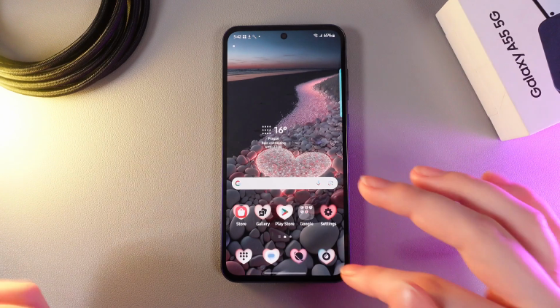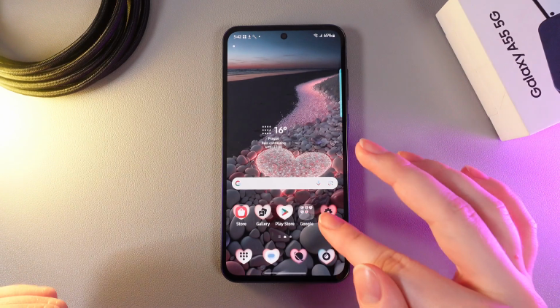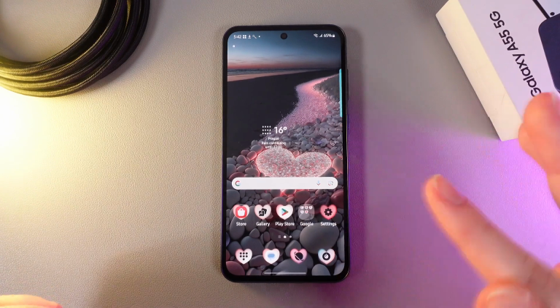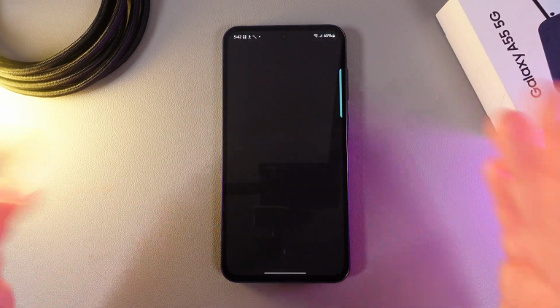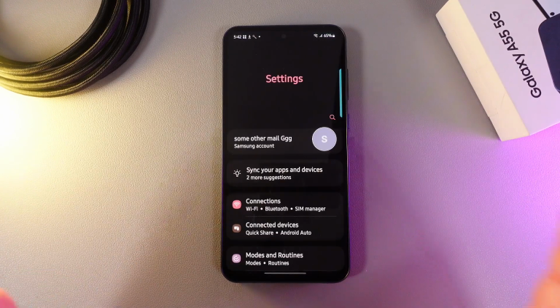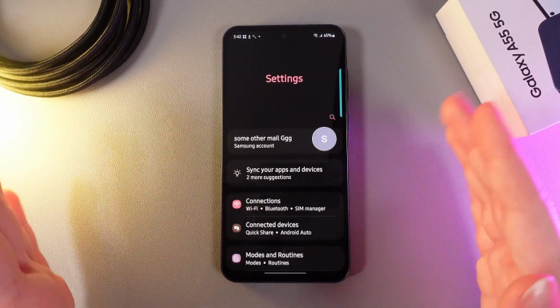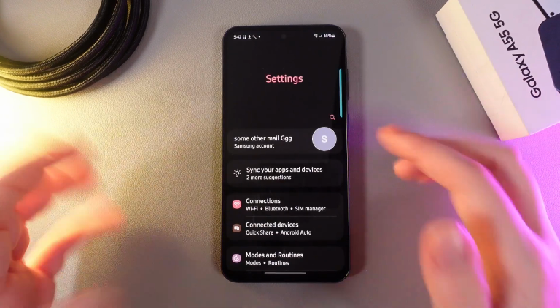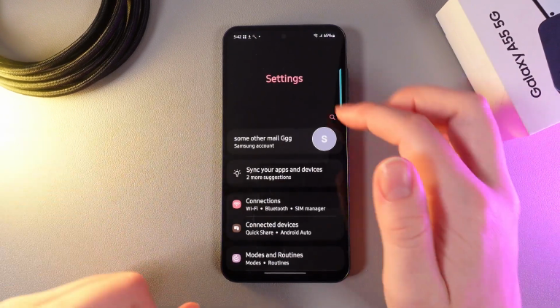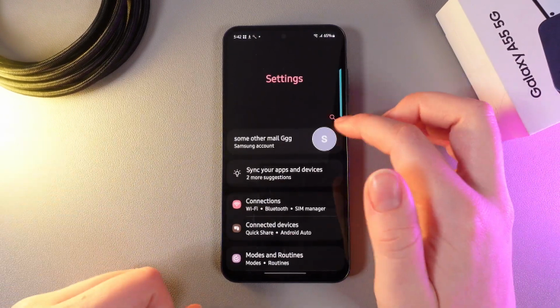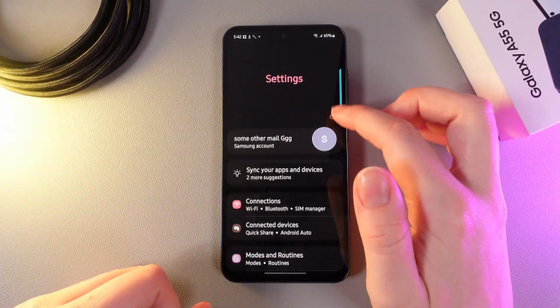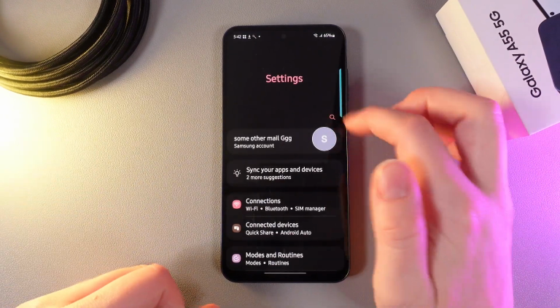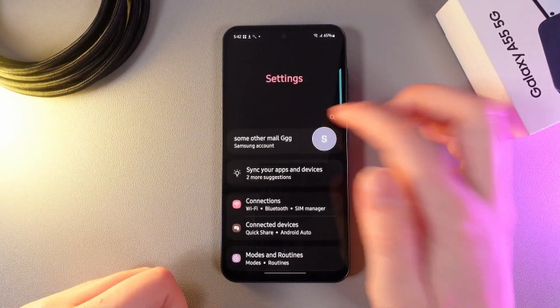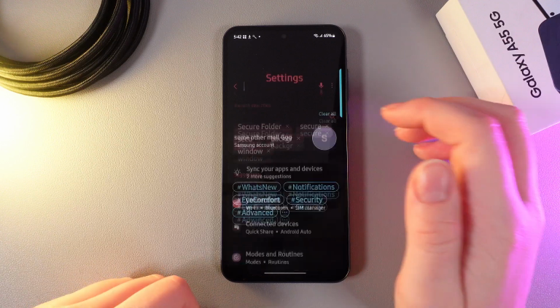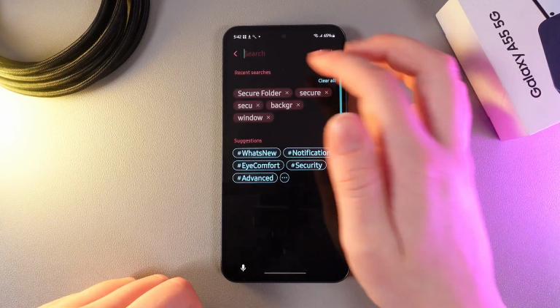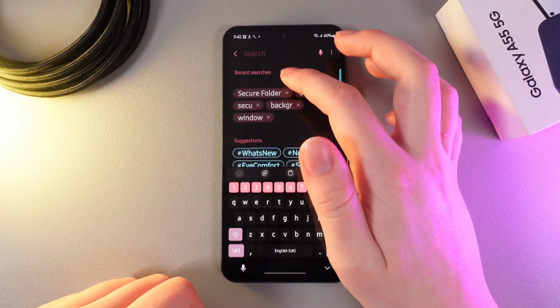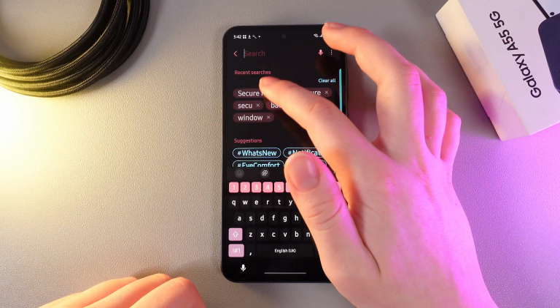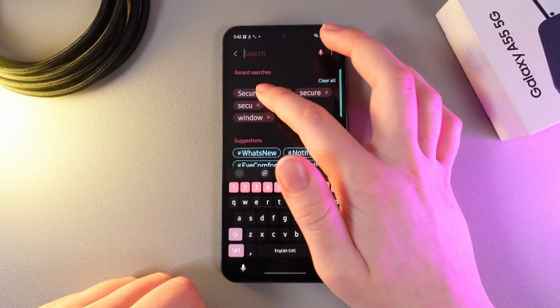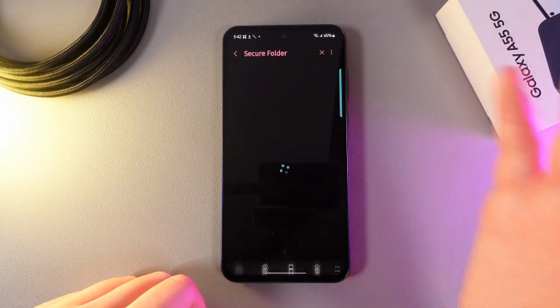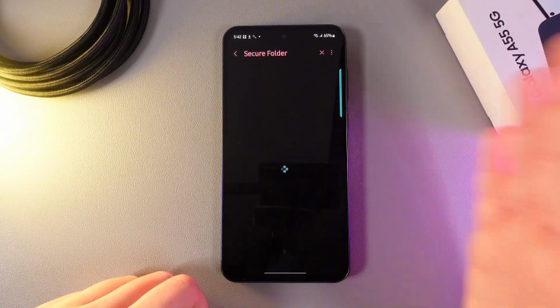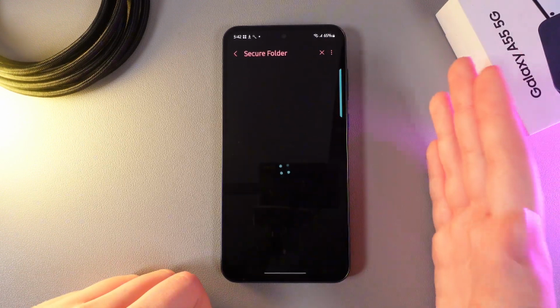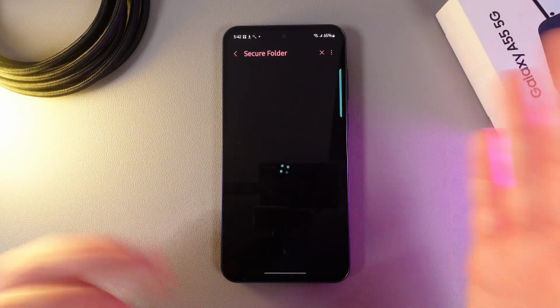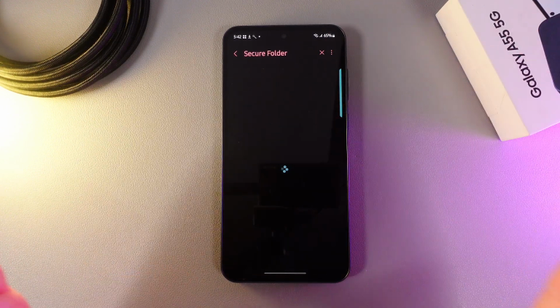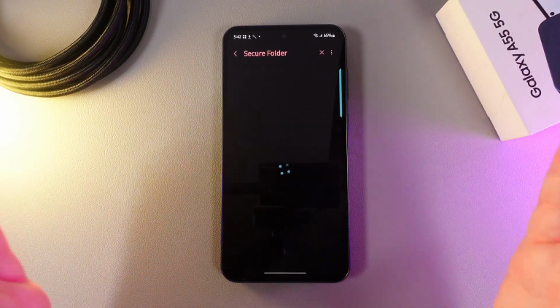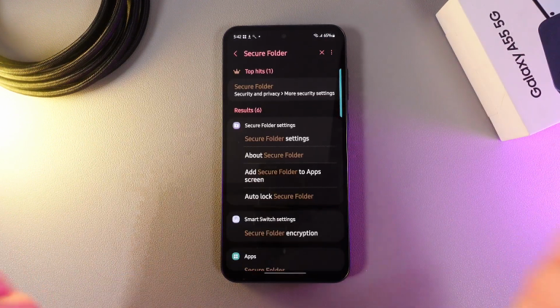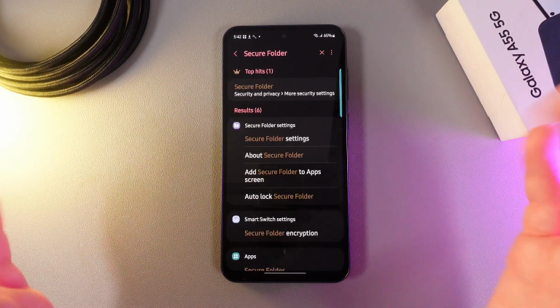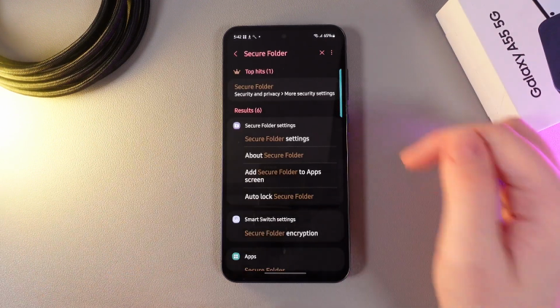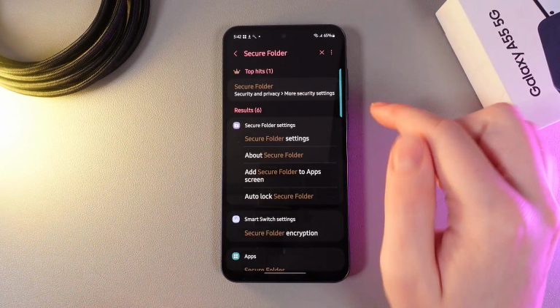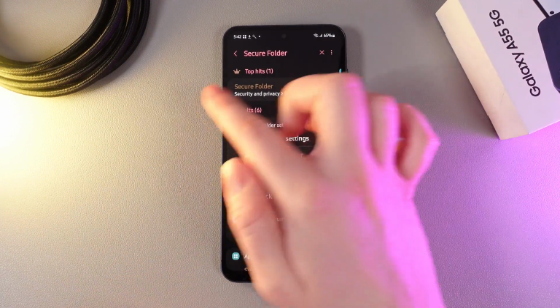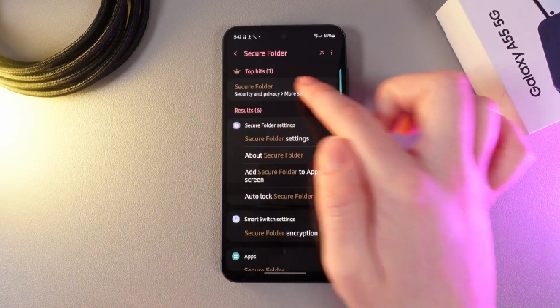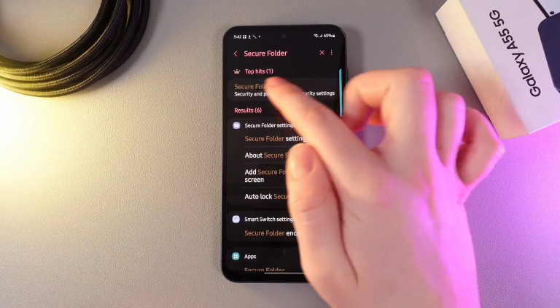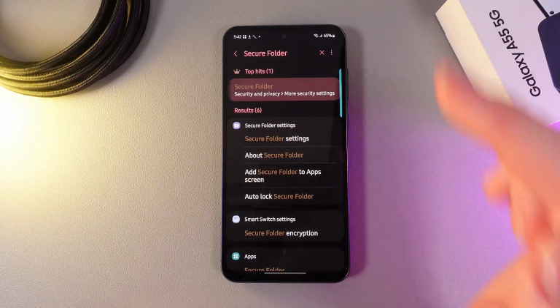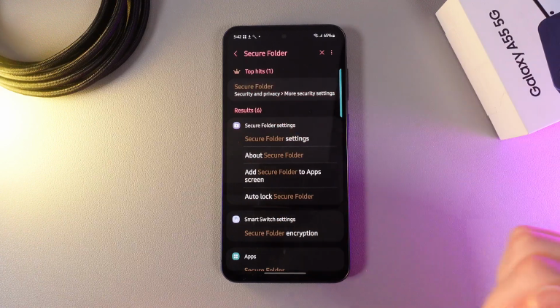As a first step, we would need to open Settings on our phone, then click on the search icon on the right edge and enter the word 'Secure Folder' so we can find these settings. And here they are. Click on them.